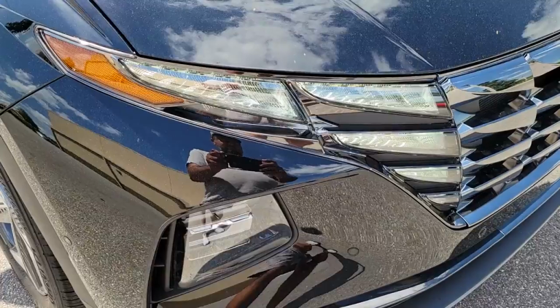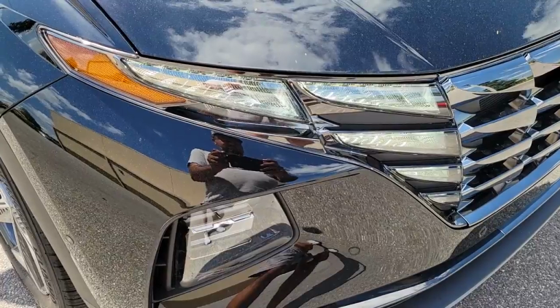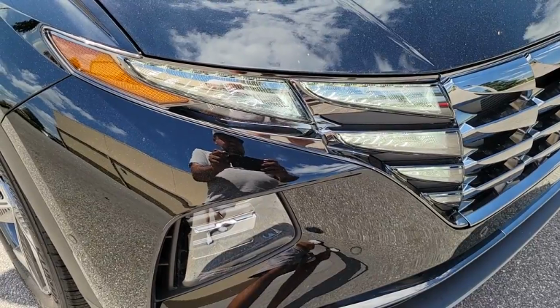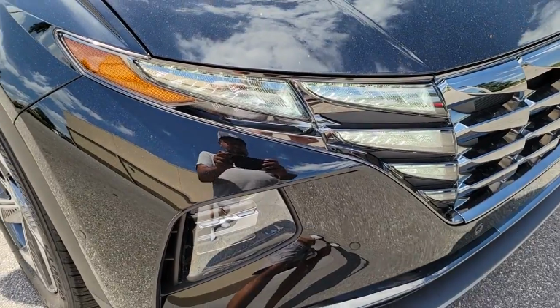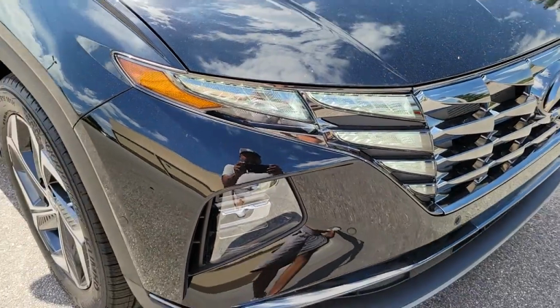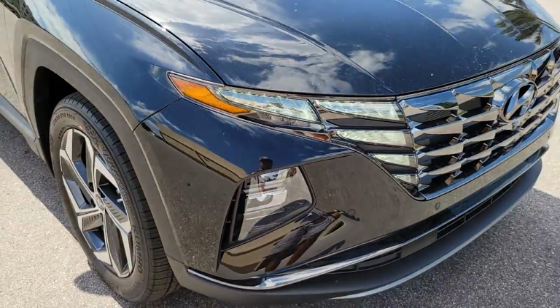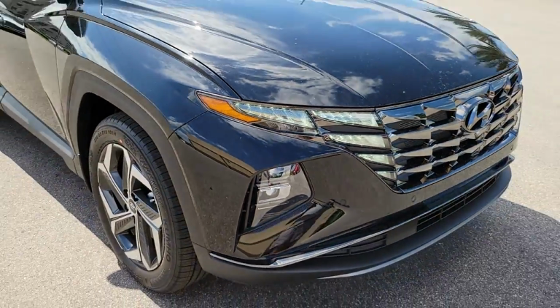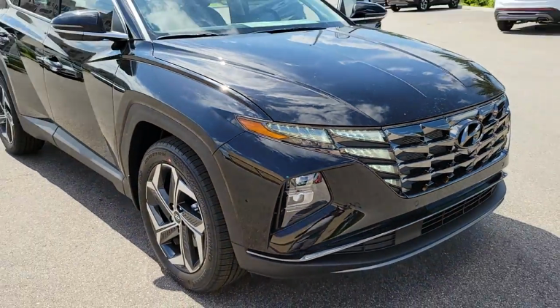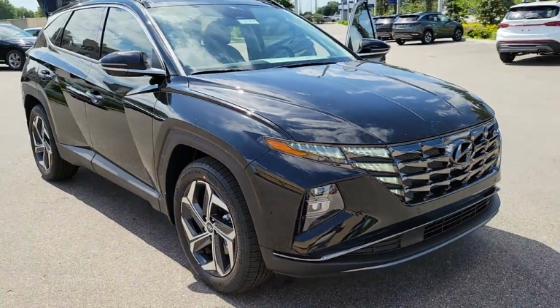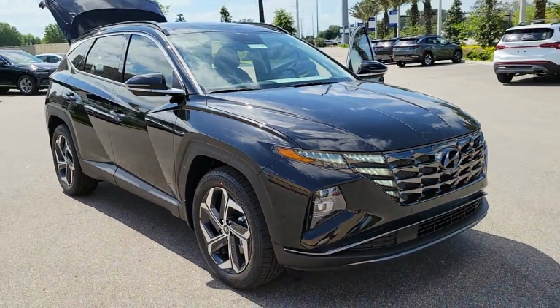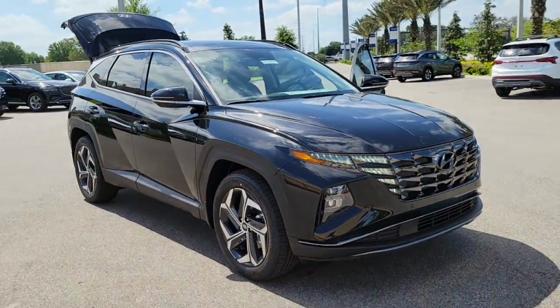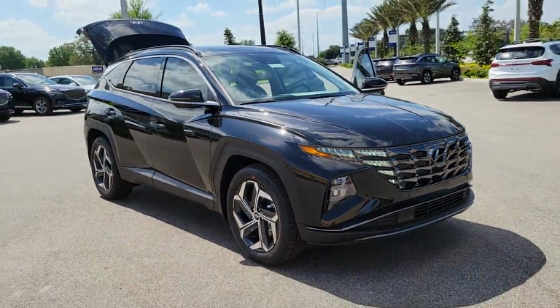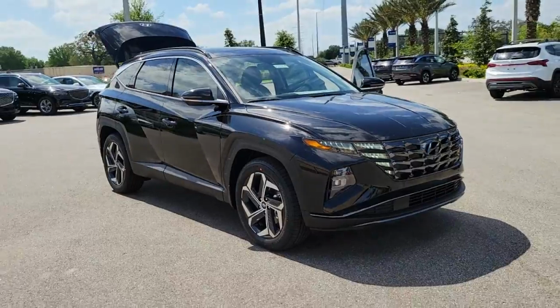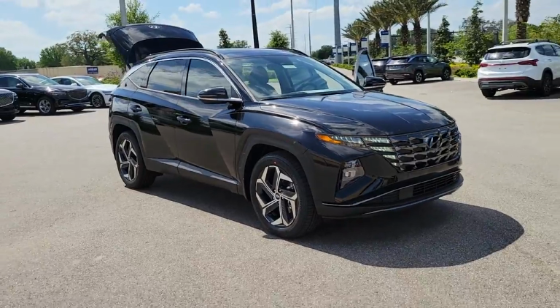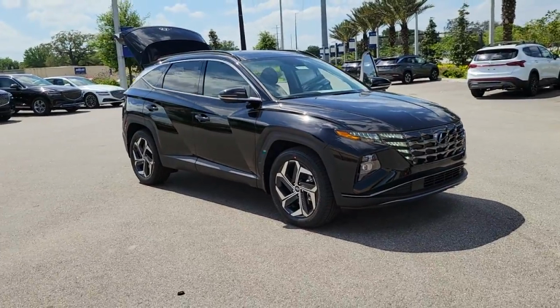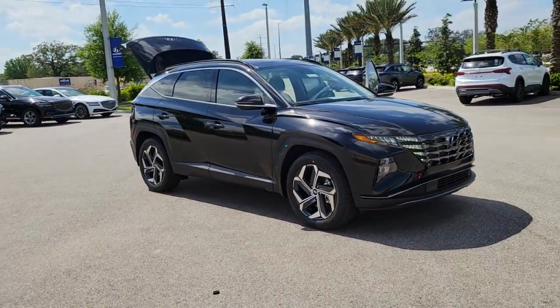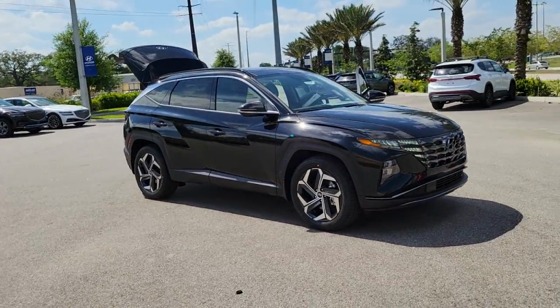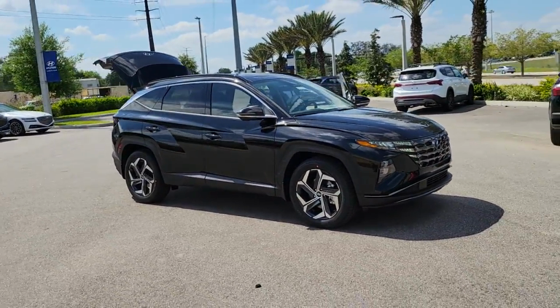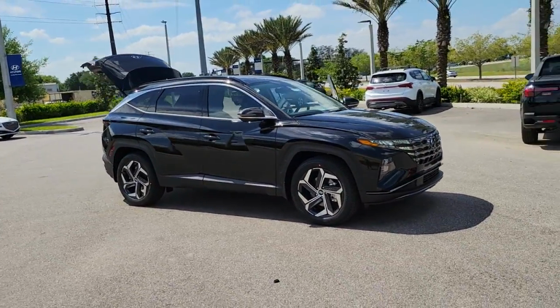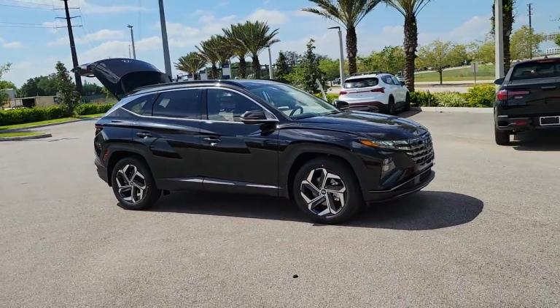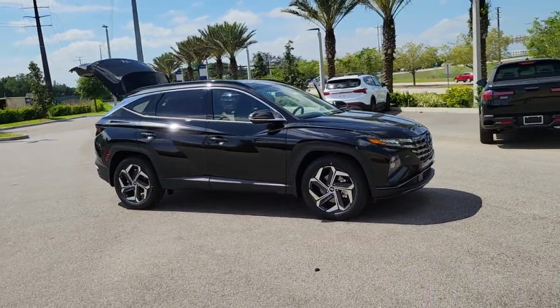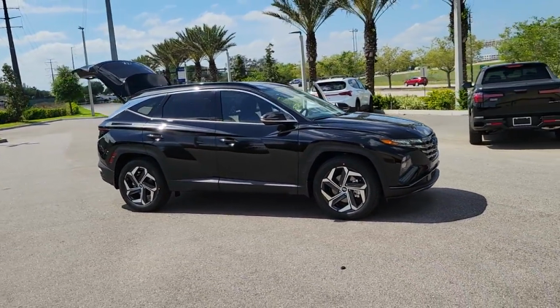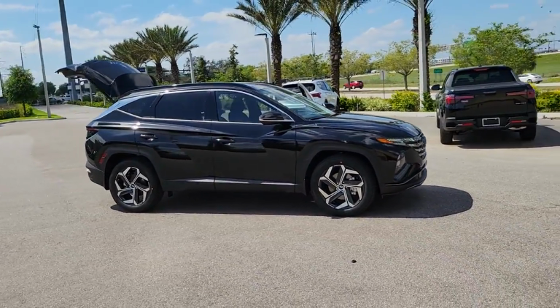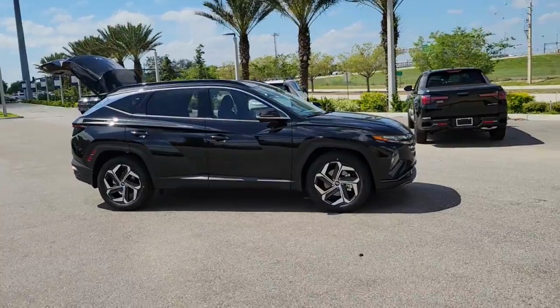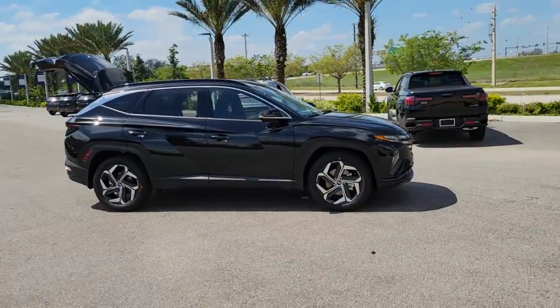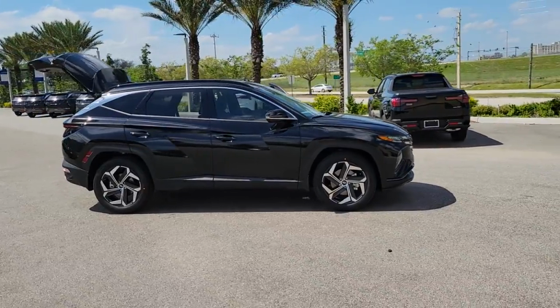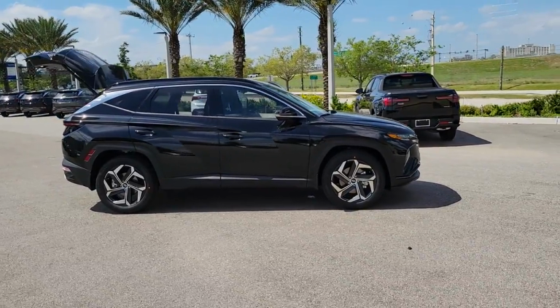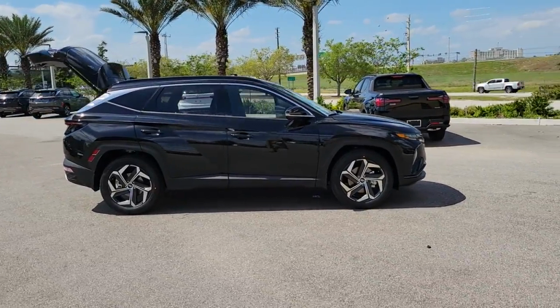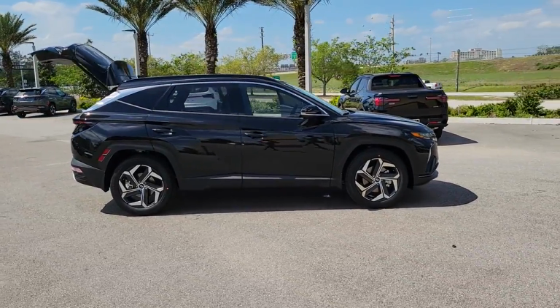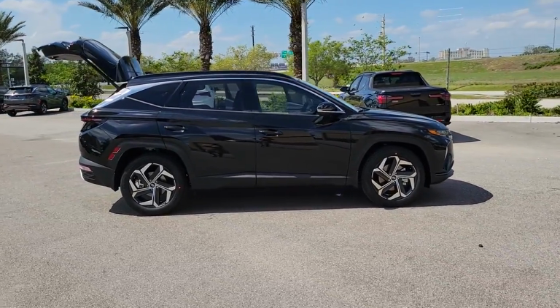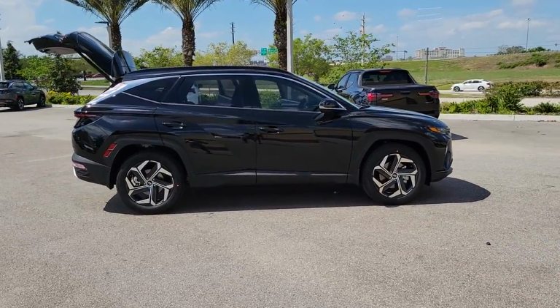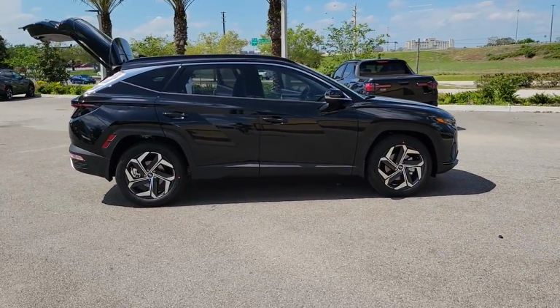Go home happy with the 2022 Hyundai Tucson. With less than 10,000 miles on the odometer, this vehicle stands out from the rest. Give yourself the quality and comfort you deserve with this refined Hyundai Tucson.